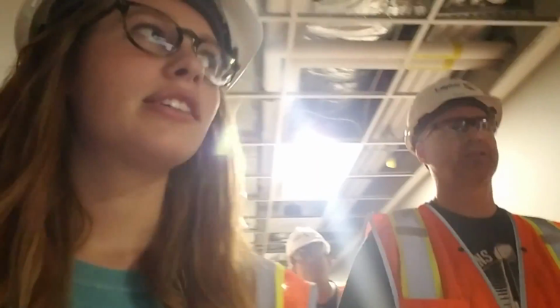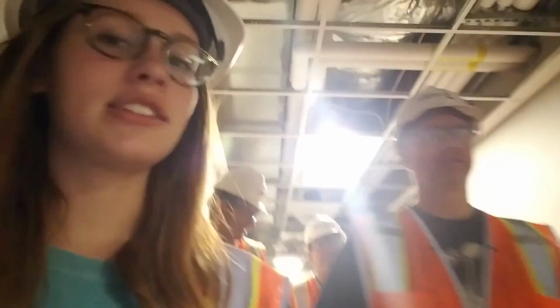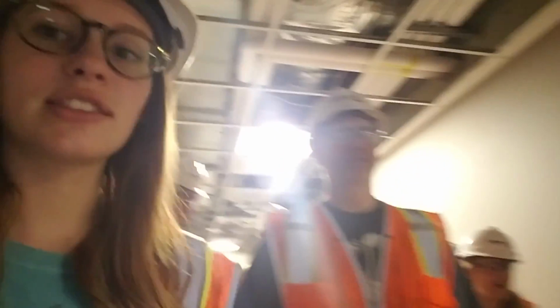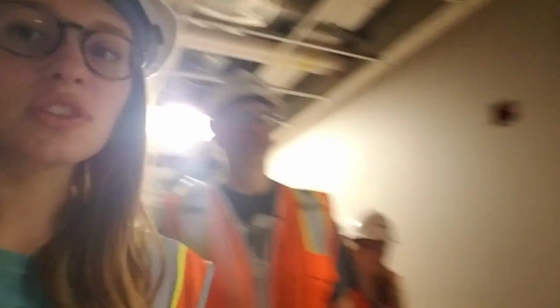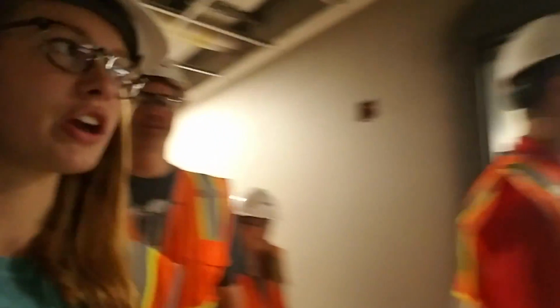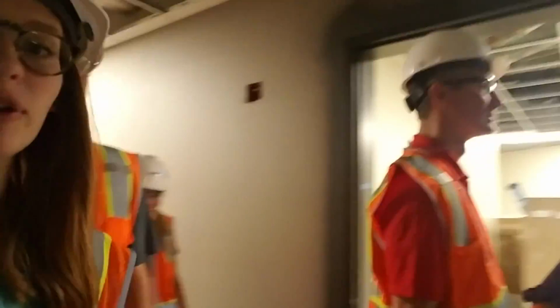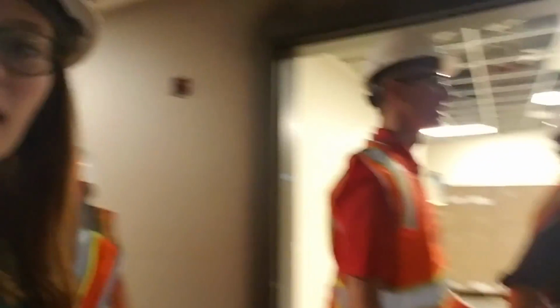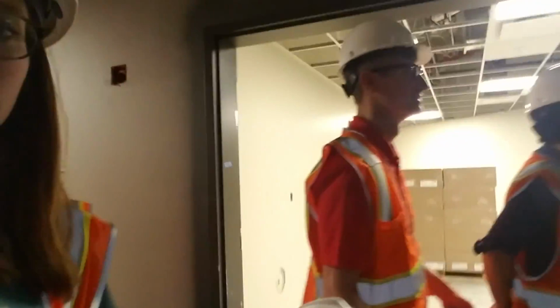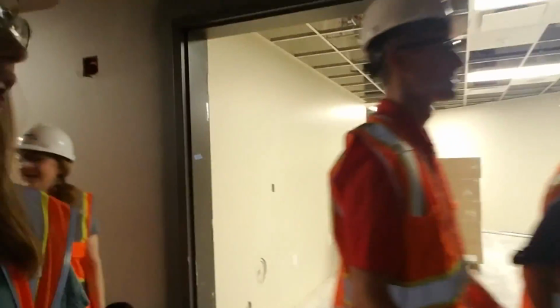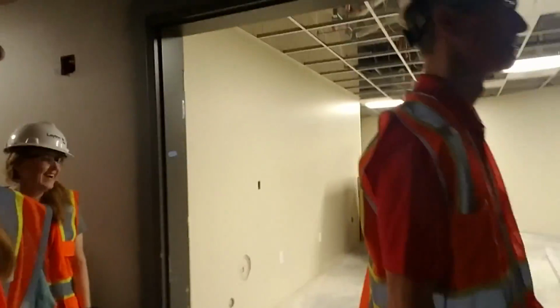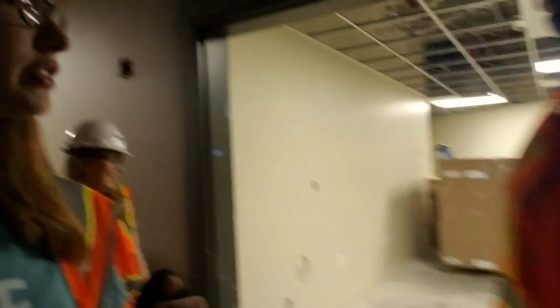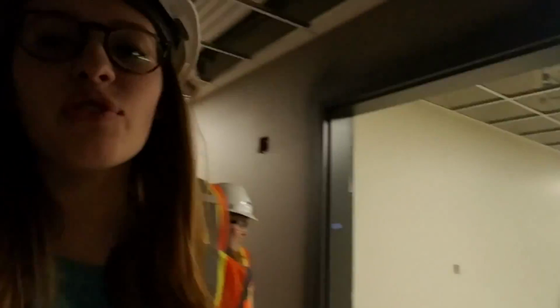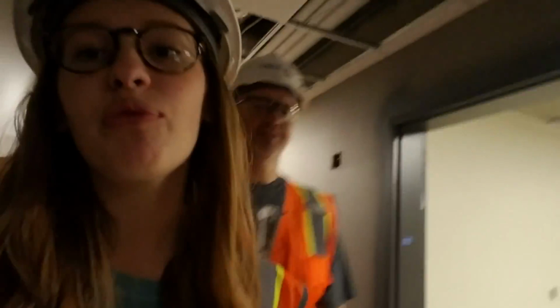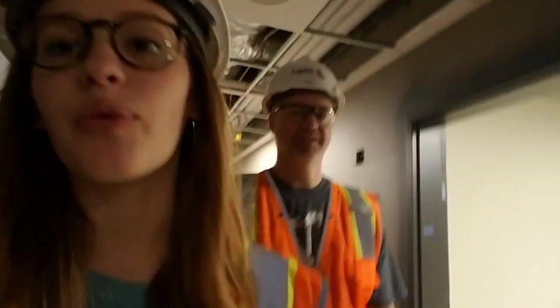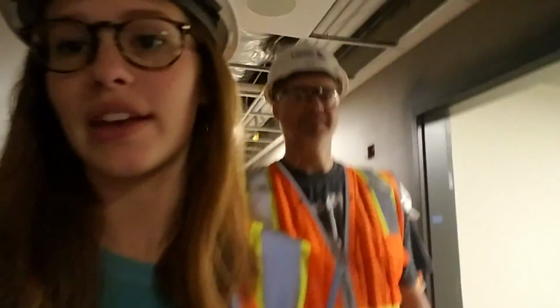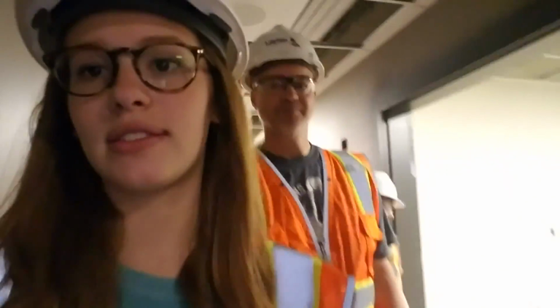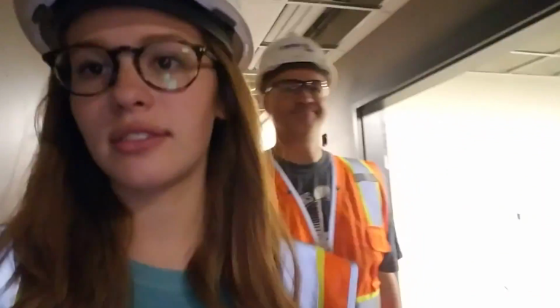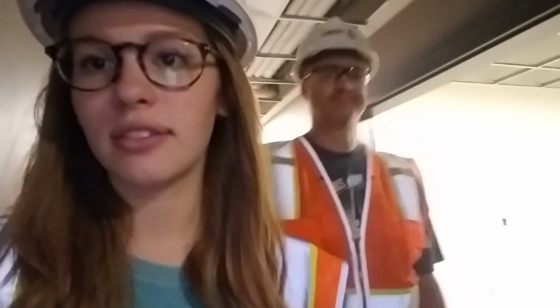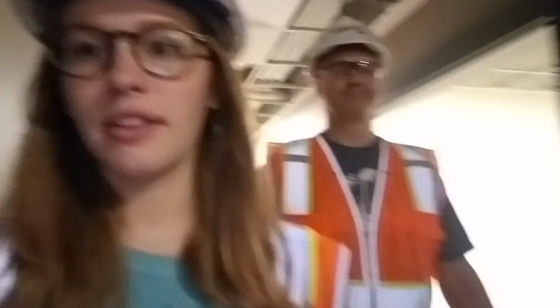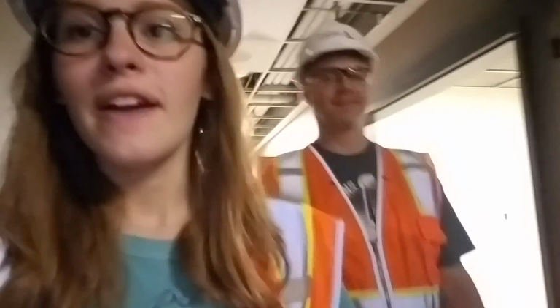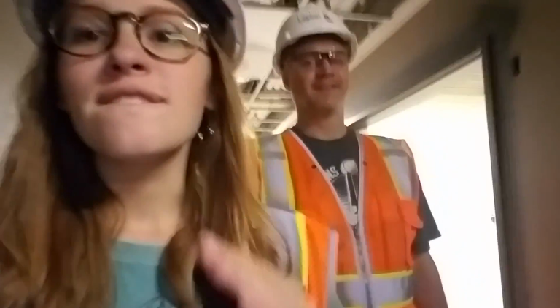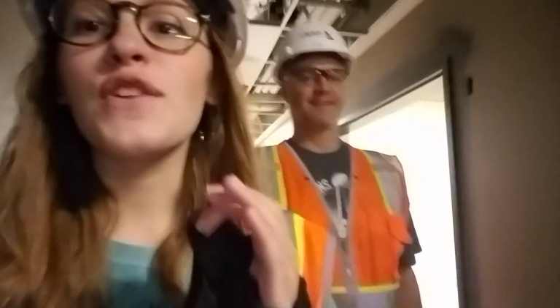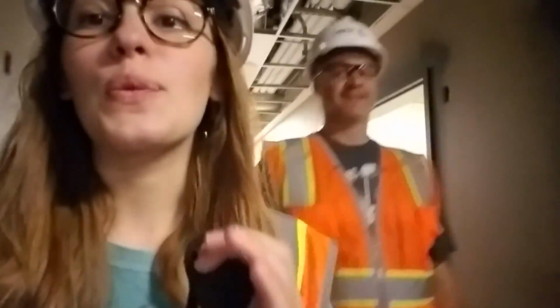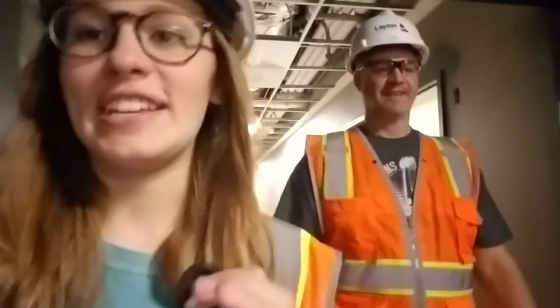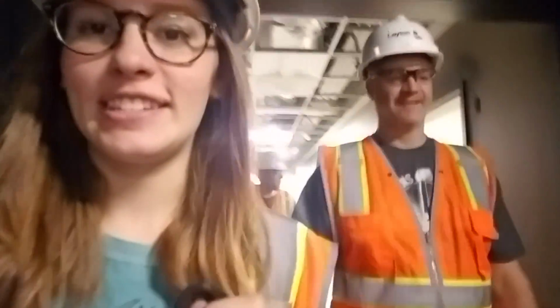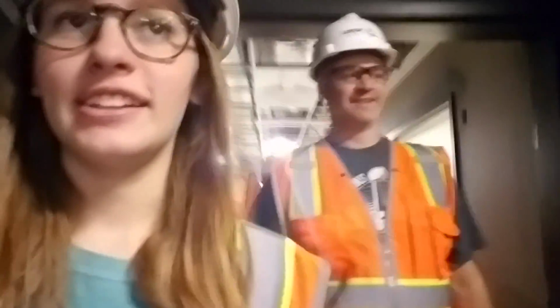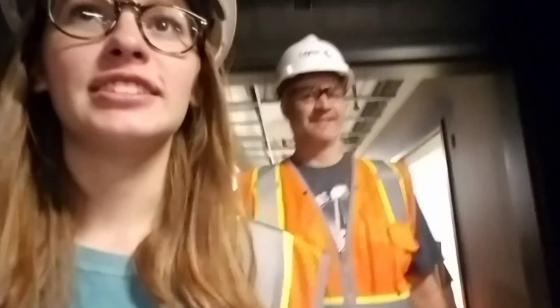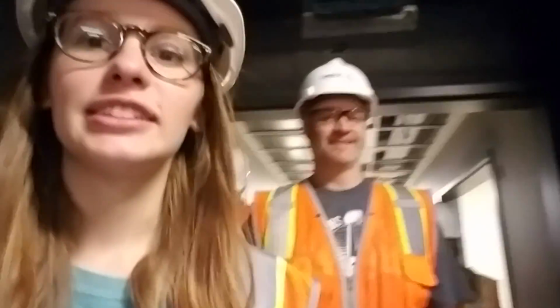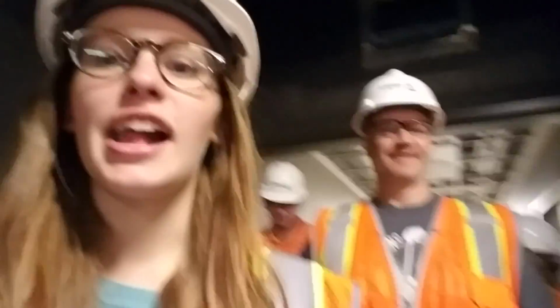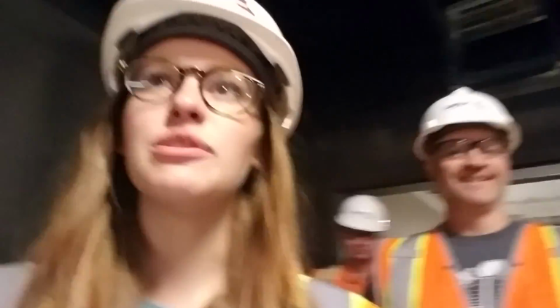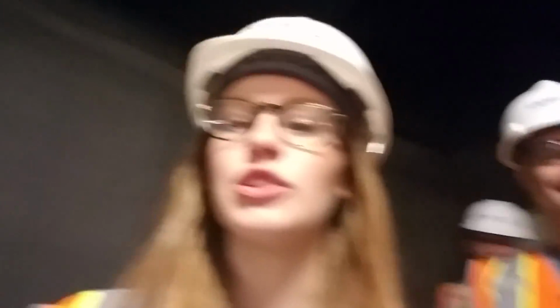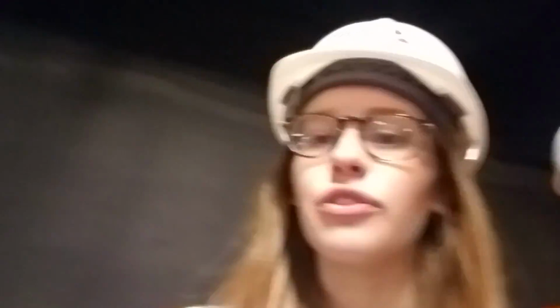This is just the wig room, guys. They have a whole room just for wigs. It's beautiful.